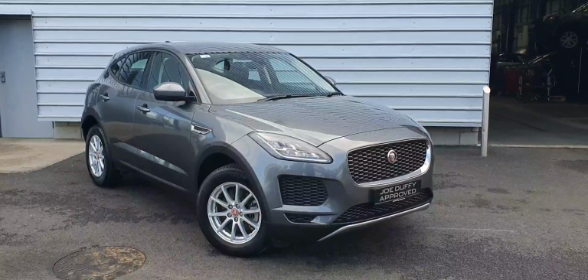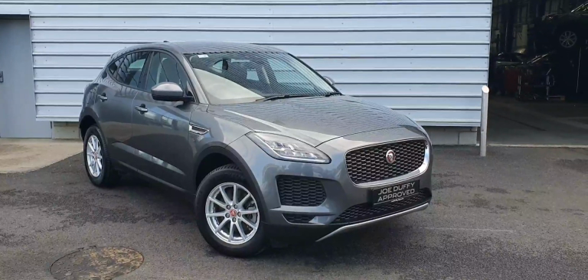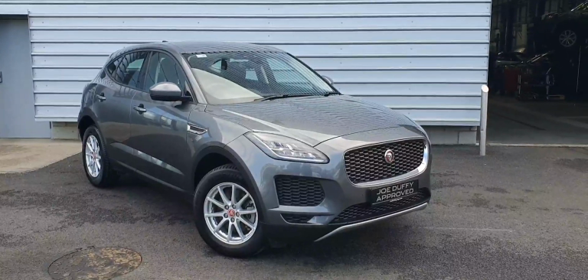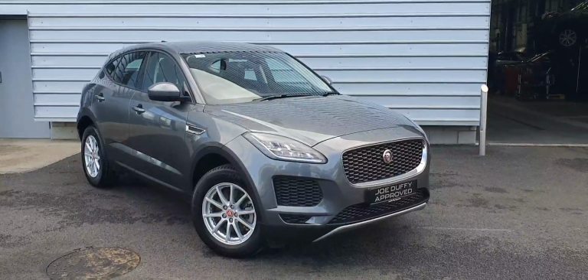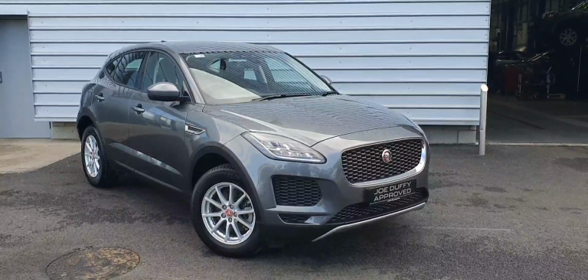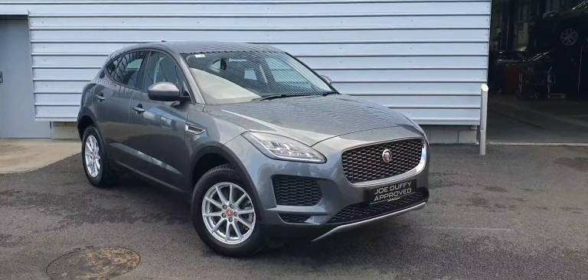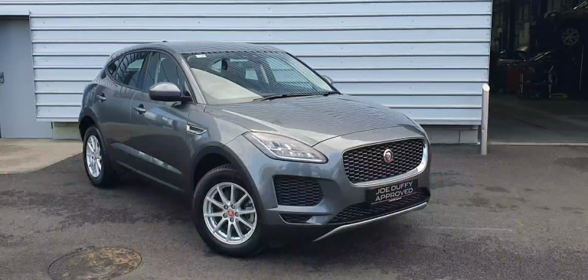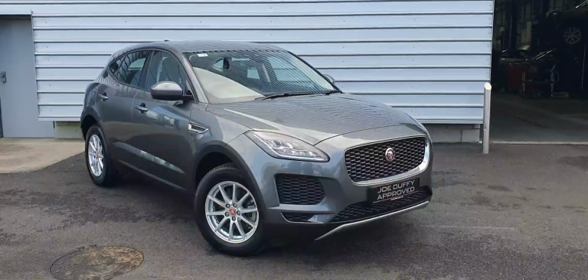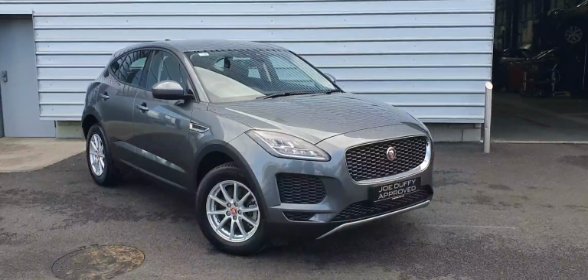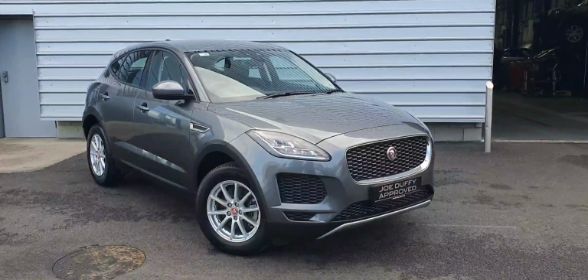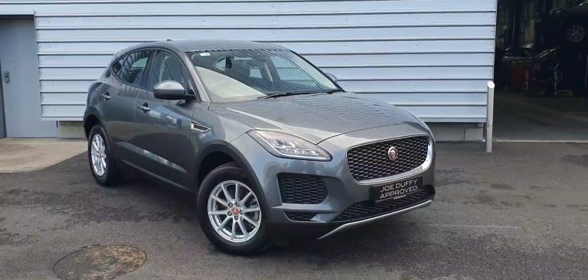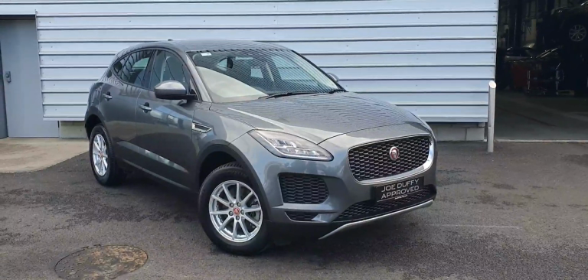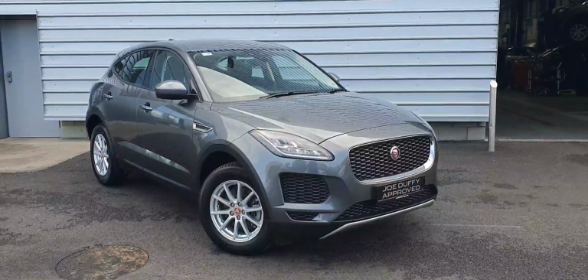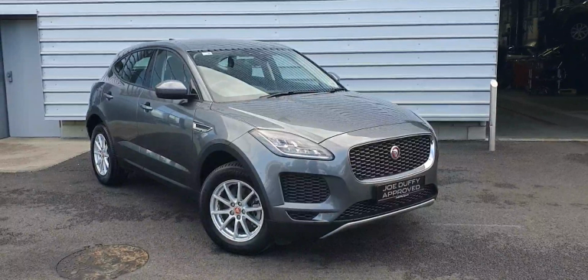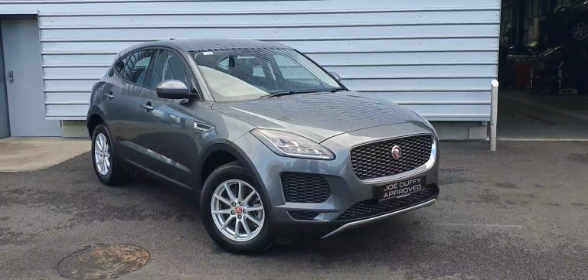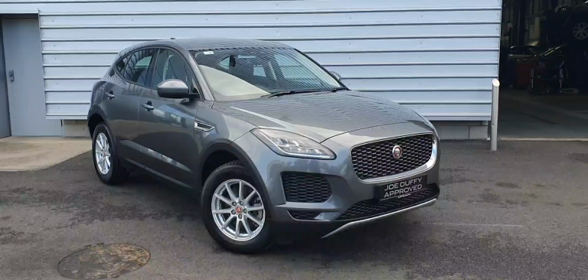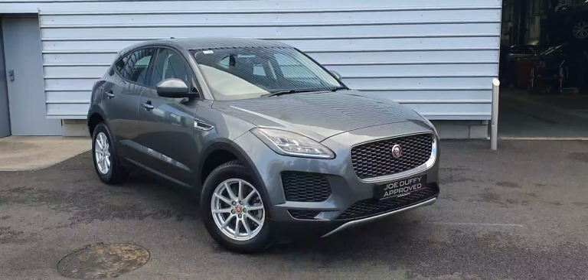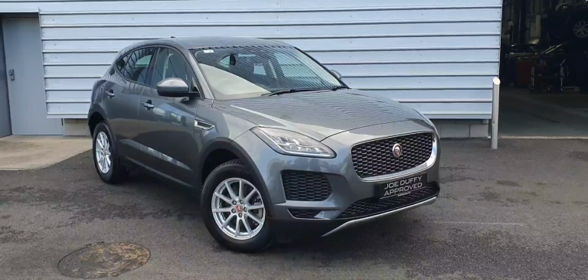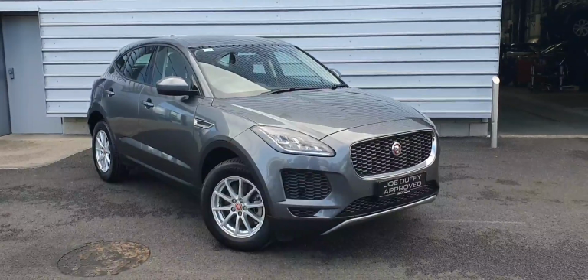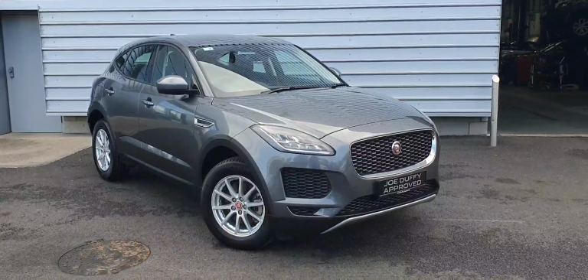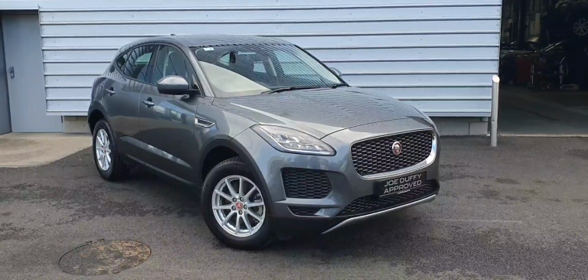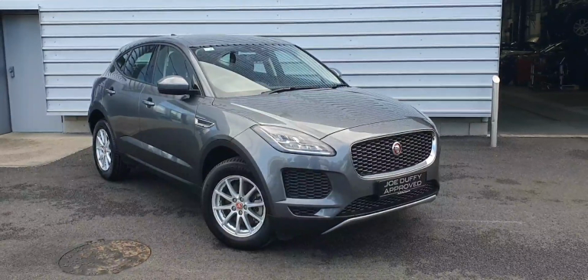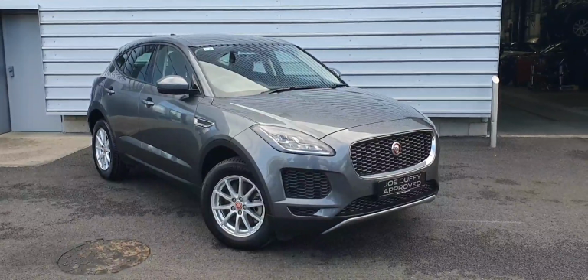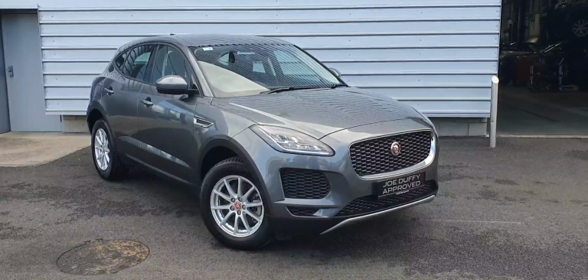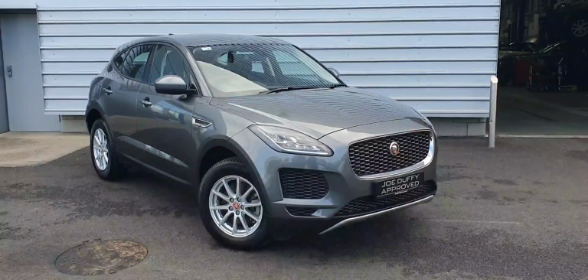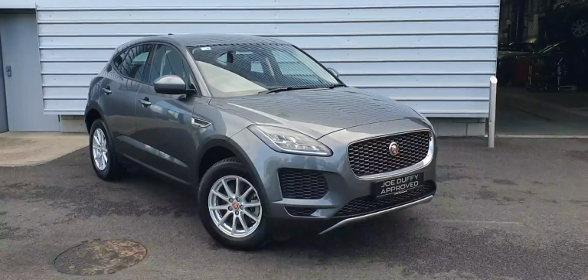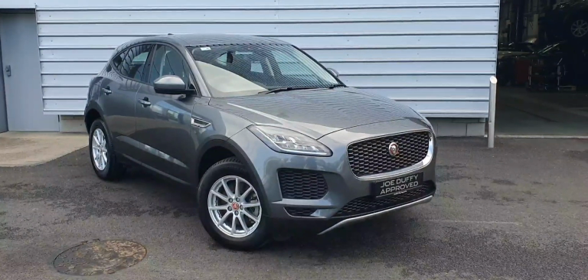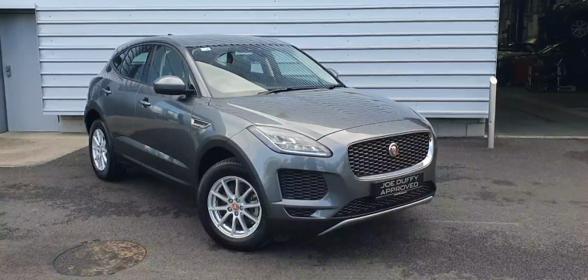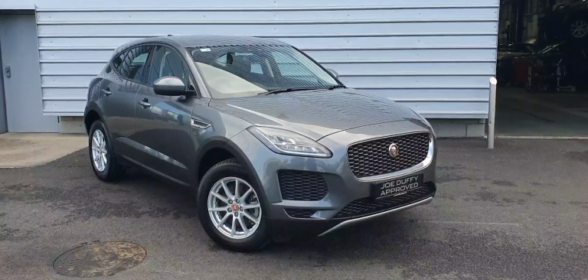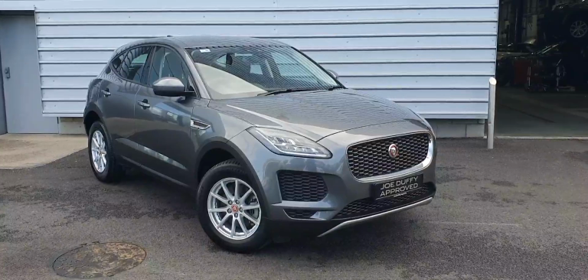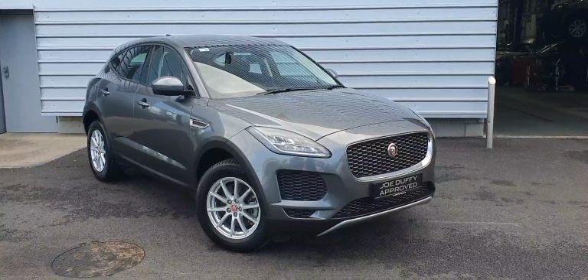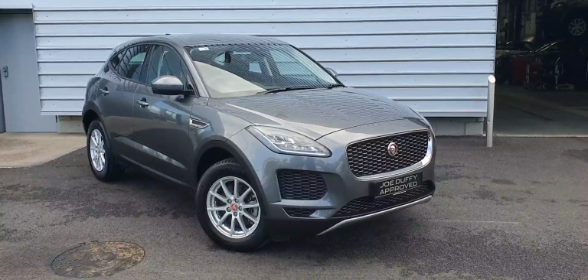Good afternoon and welcome to Joe Duffy Jaguar. Today we have a 2018 Jaguar E-Pace finished in chorus grey. This vehicle features front and rear parking sensors, reversing camera, and full LED headlights.